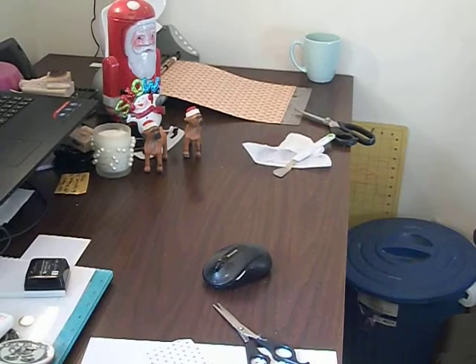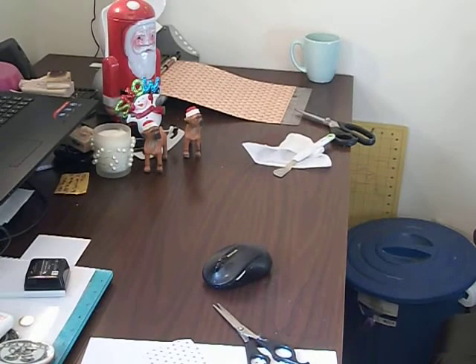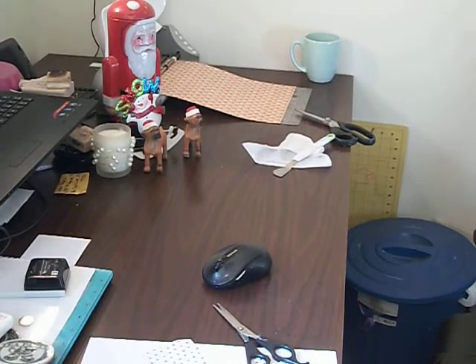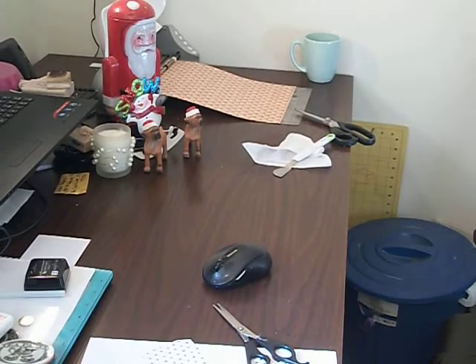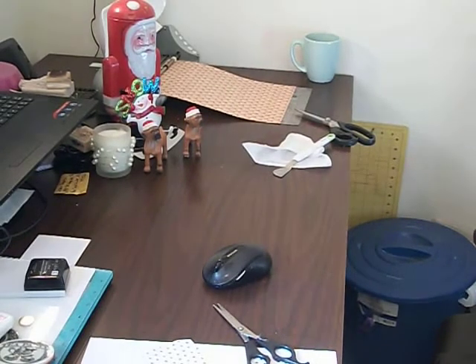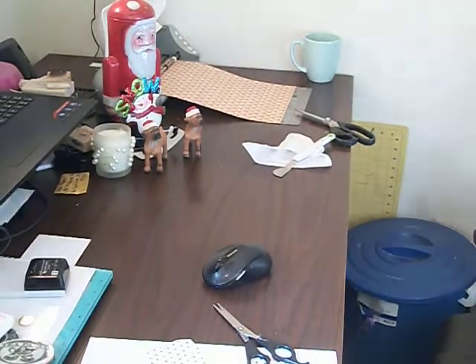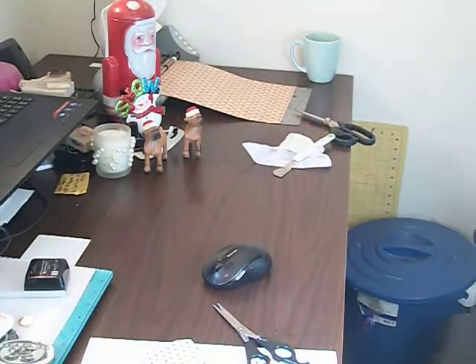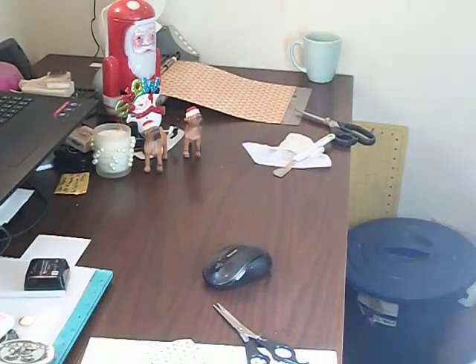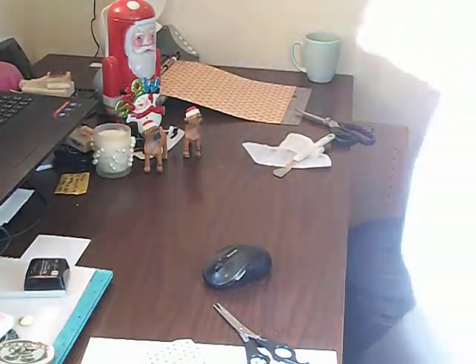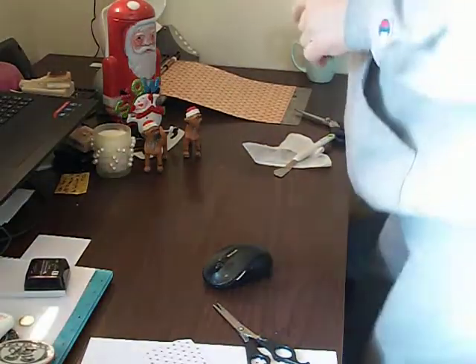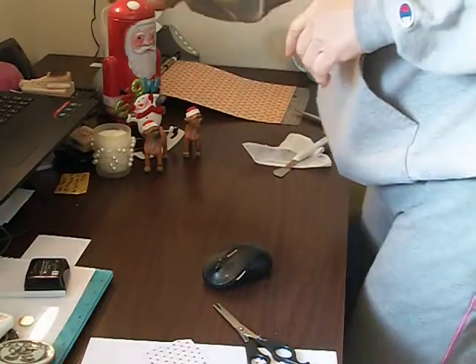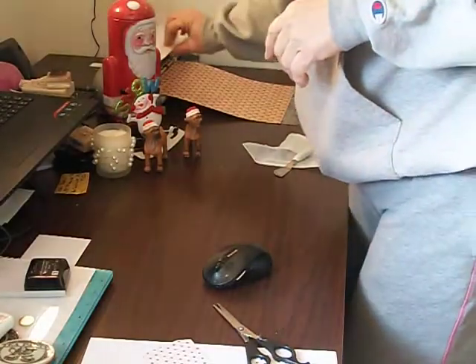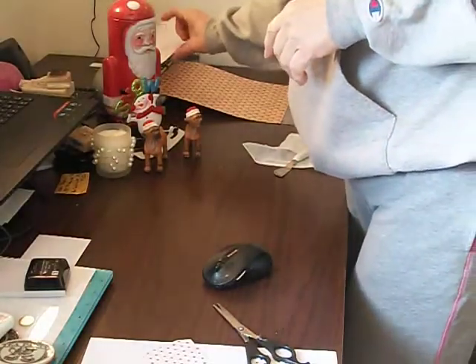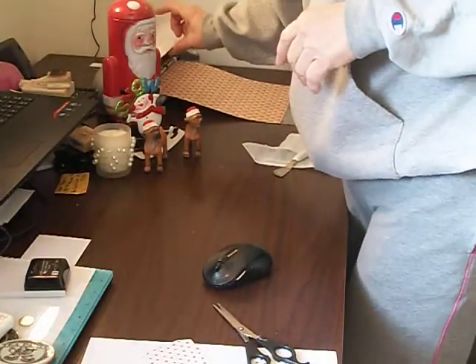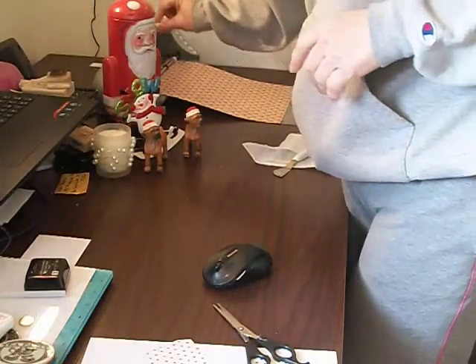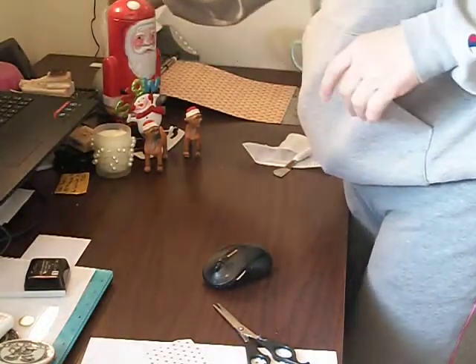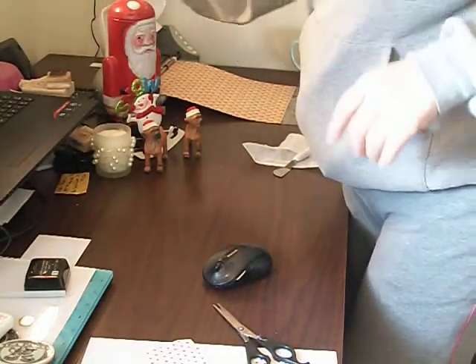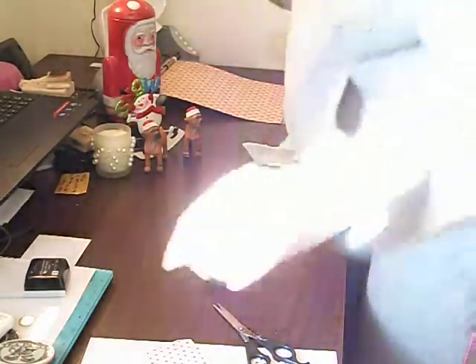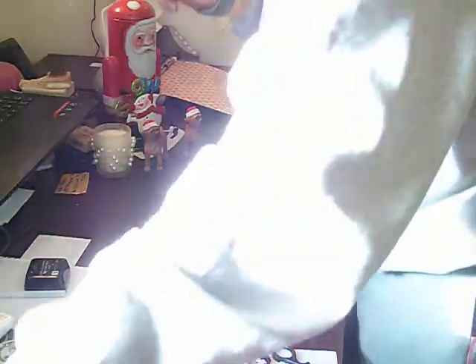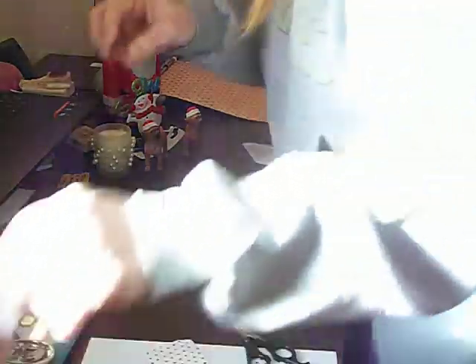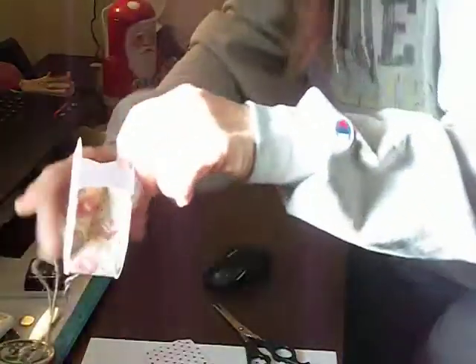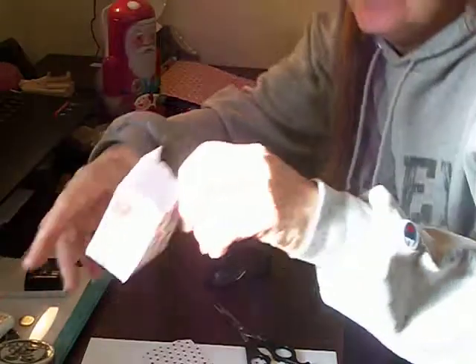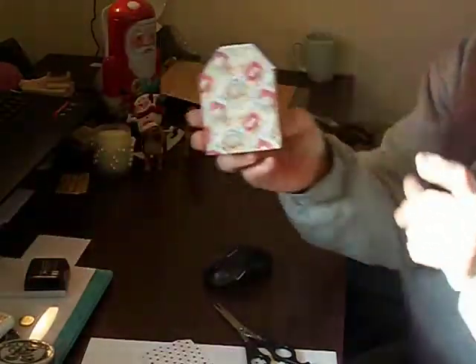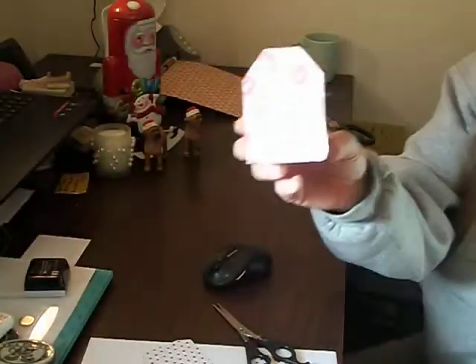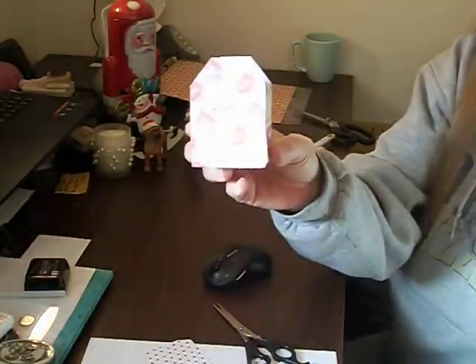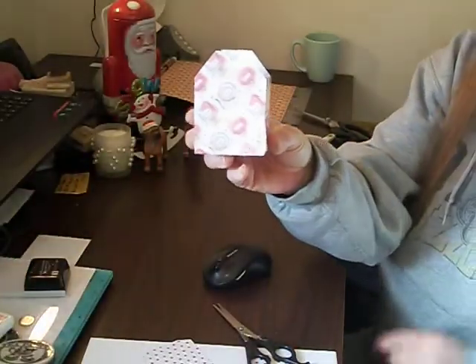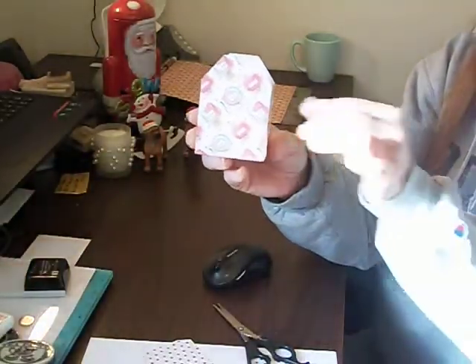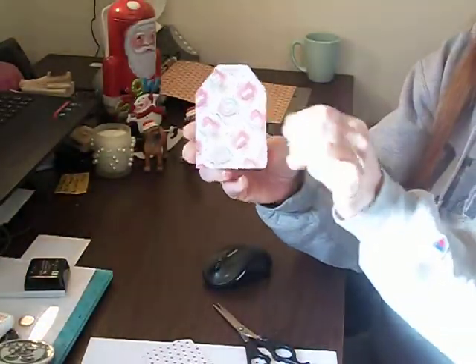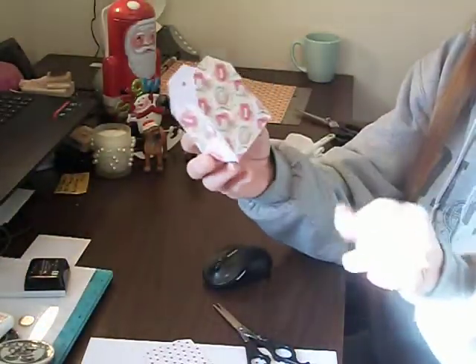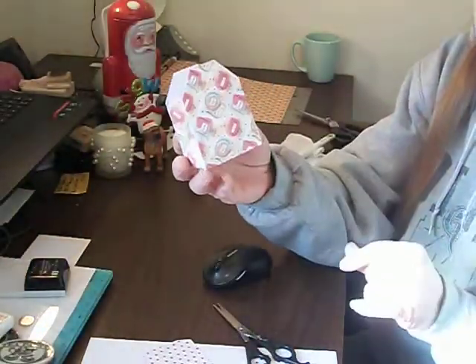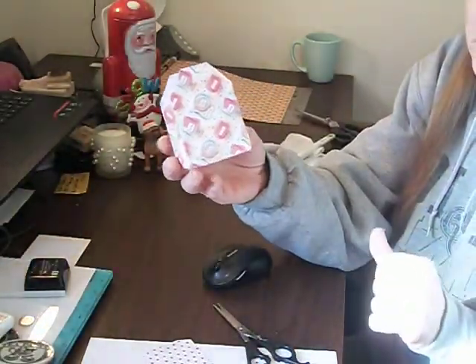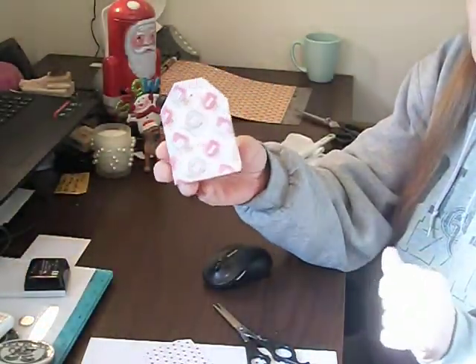Hi everyone, I'm going to show you how to use the Silhouette portrait. I'm going to make these tea boxes and I'm going to show you how easy they are.